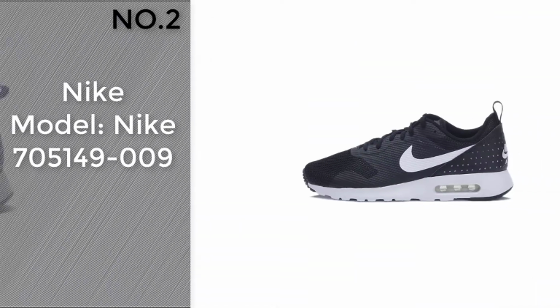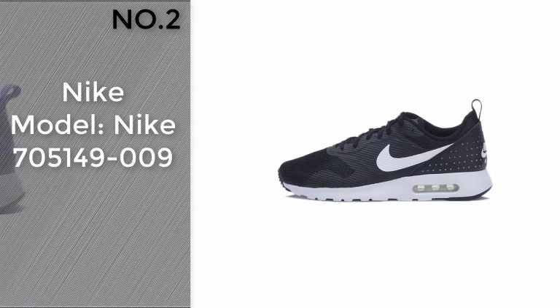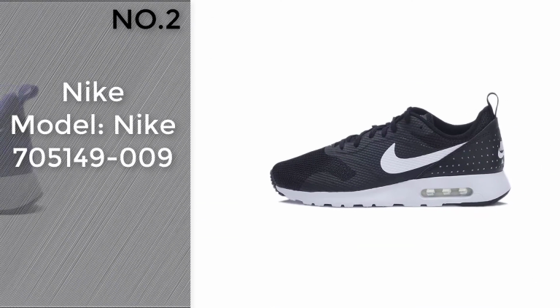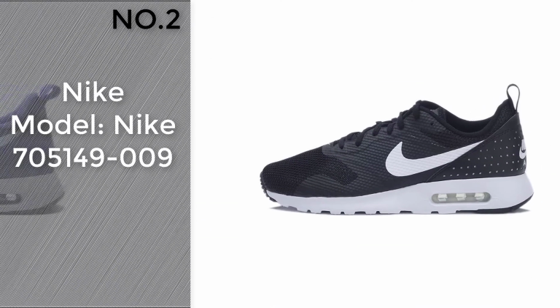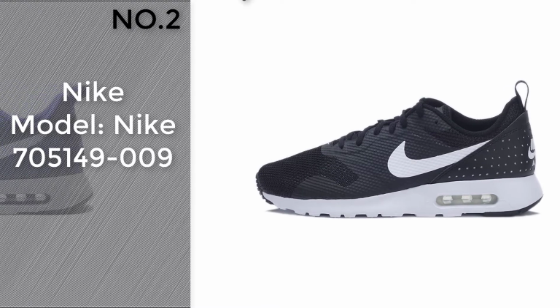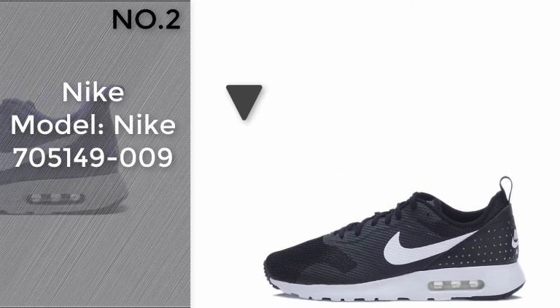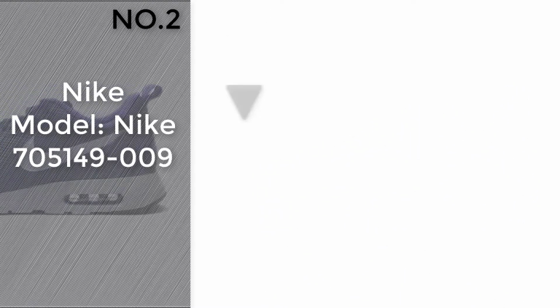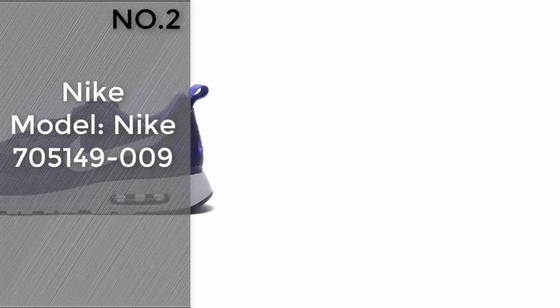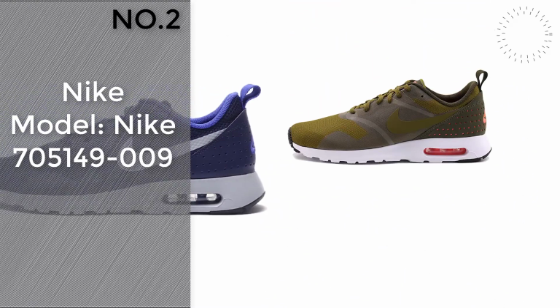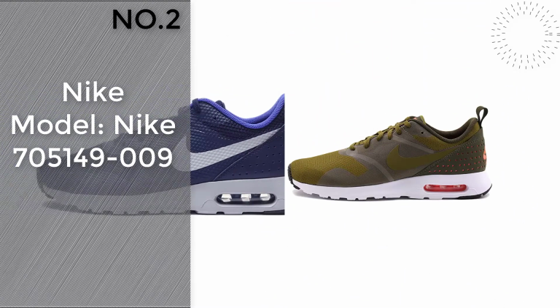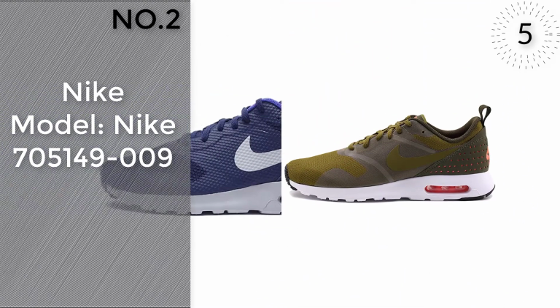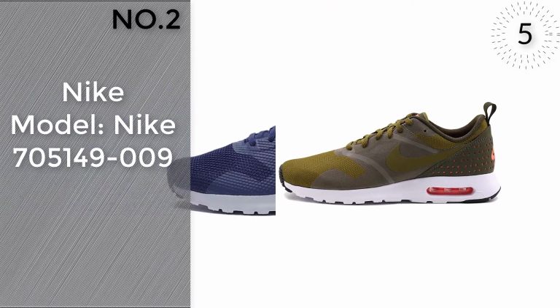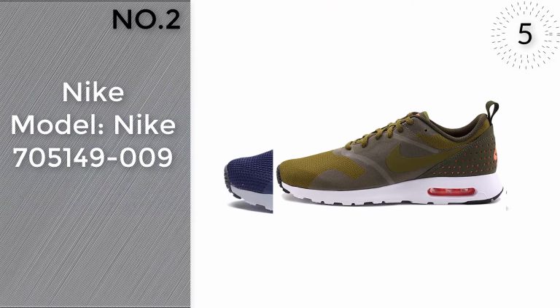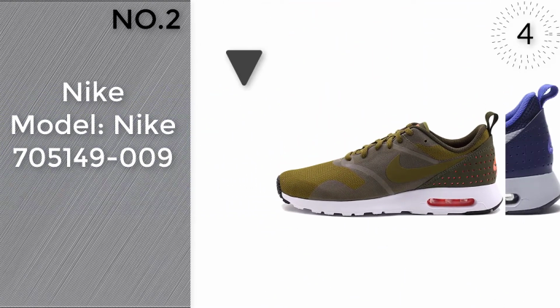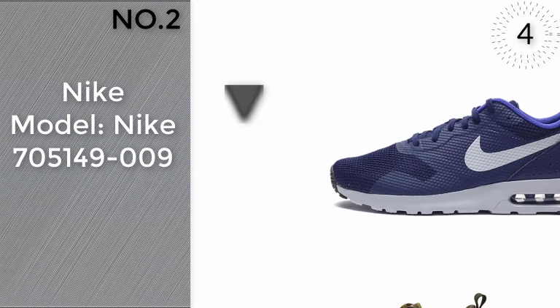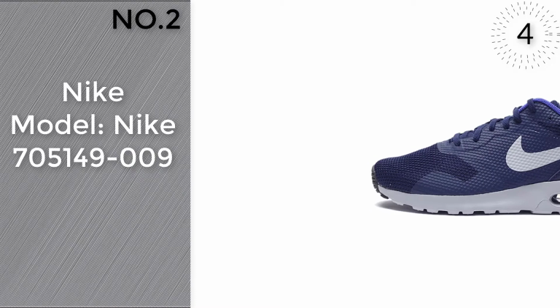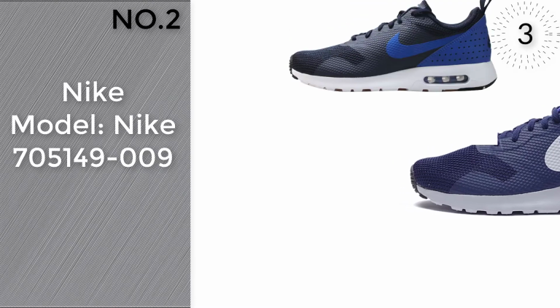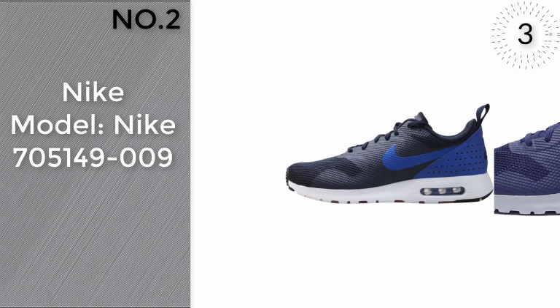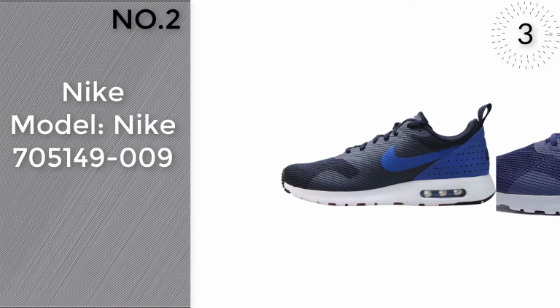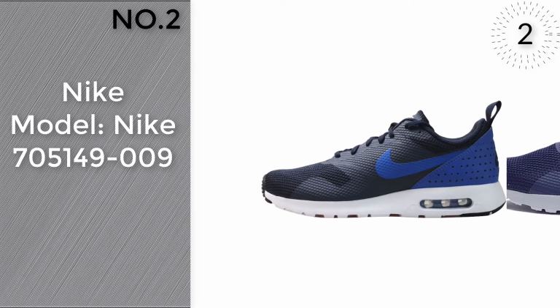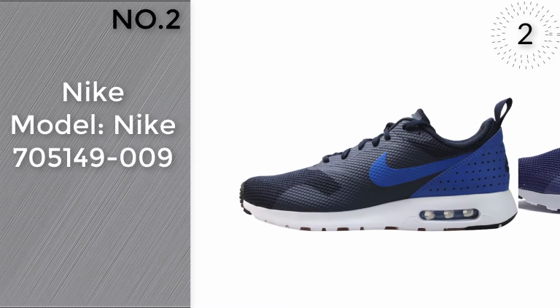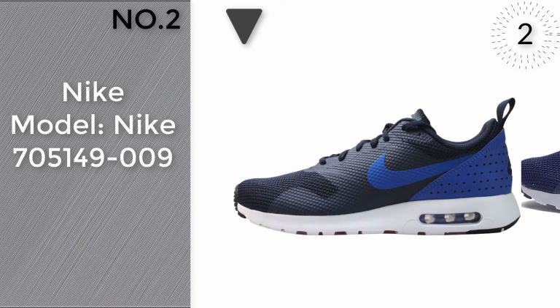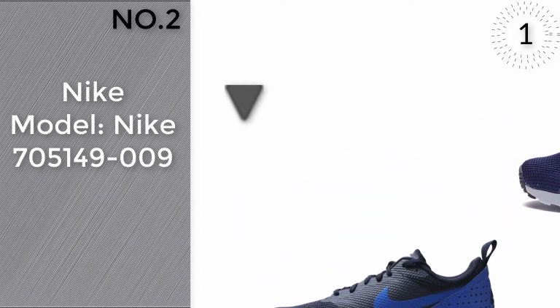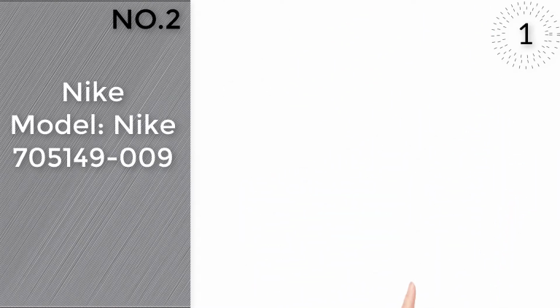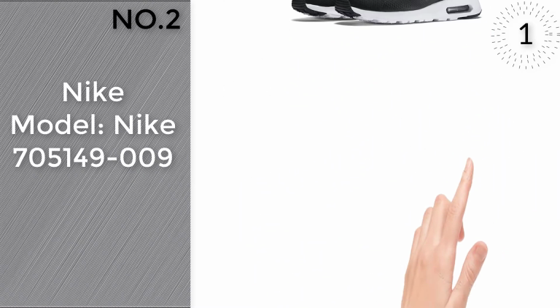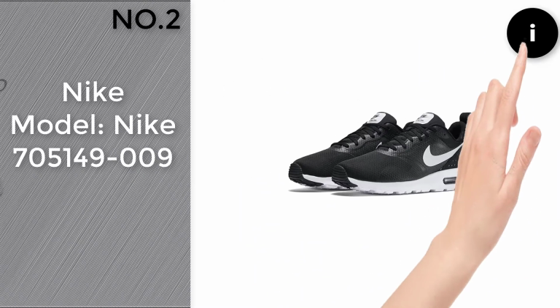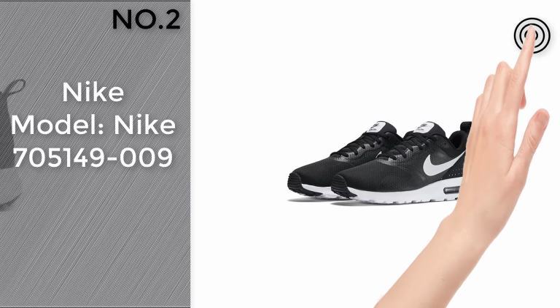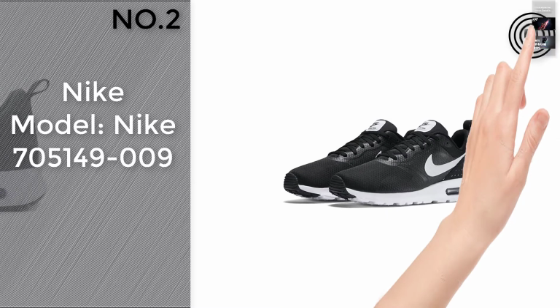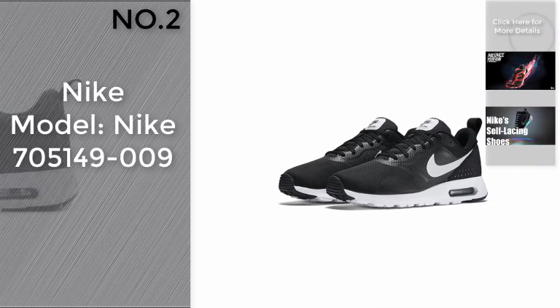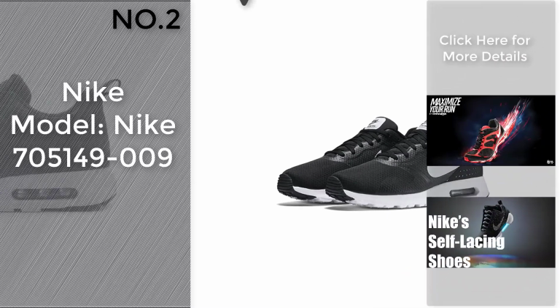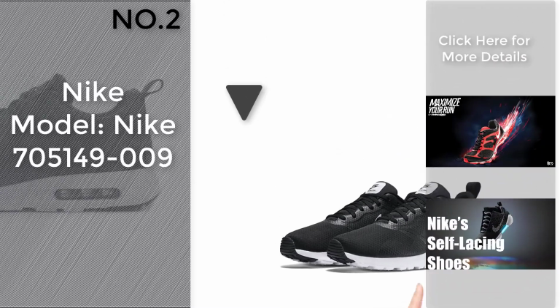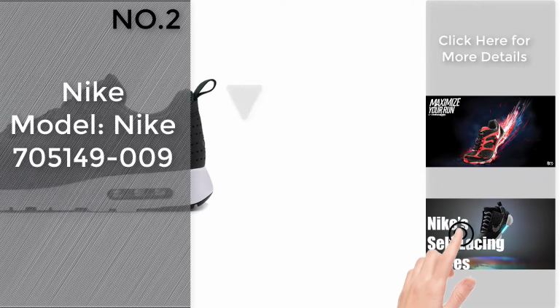Number 2. Model: Nike 705149-009. Click the circle on the corner to find more amazing products and gift ideas.